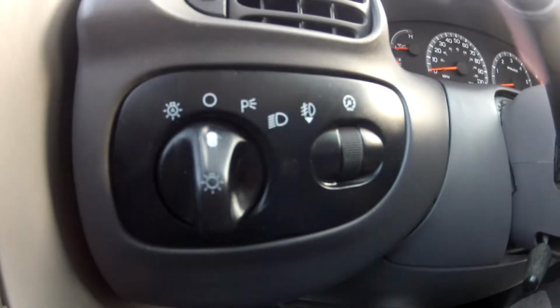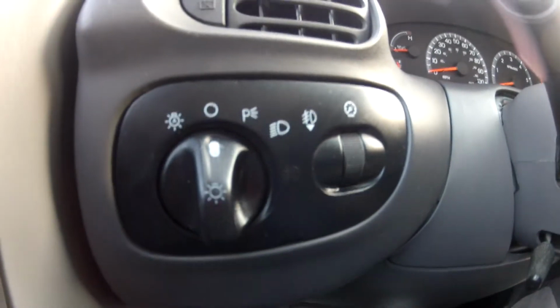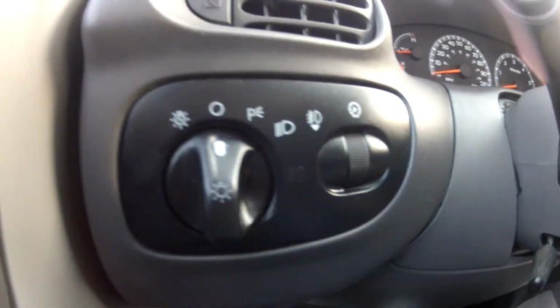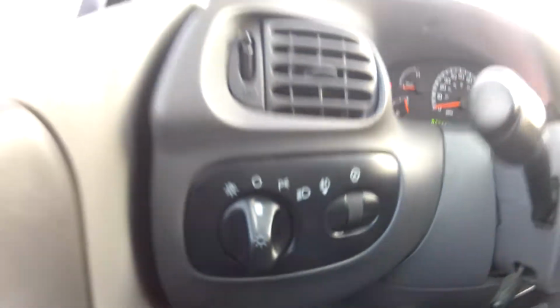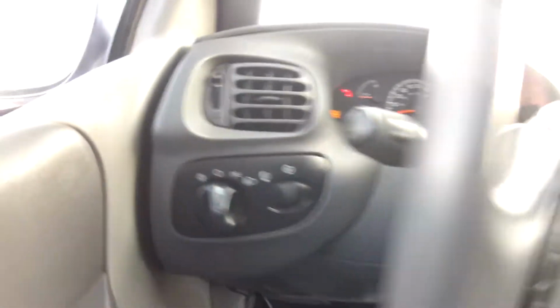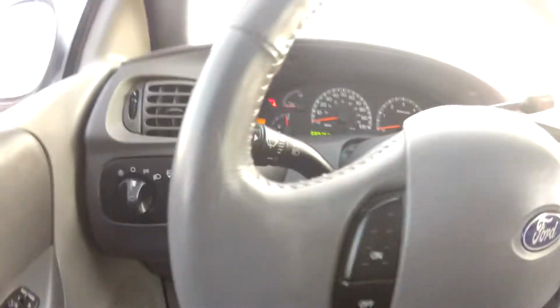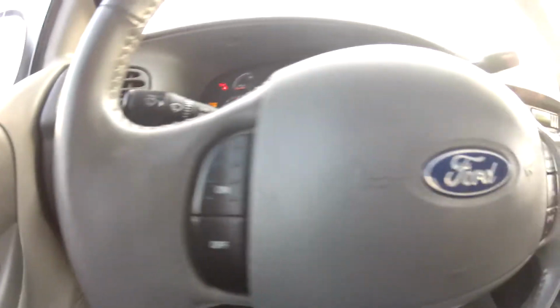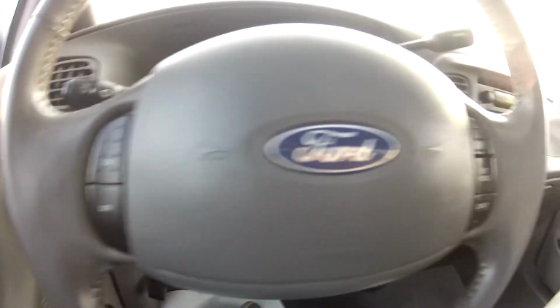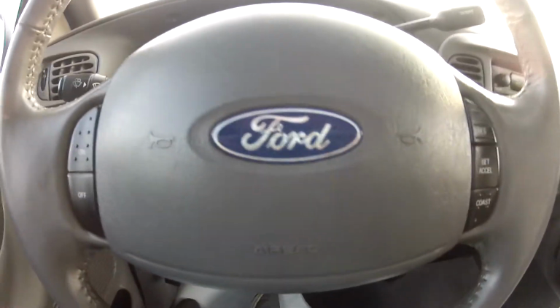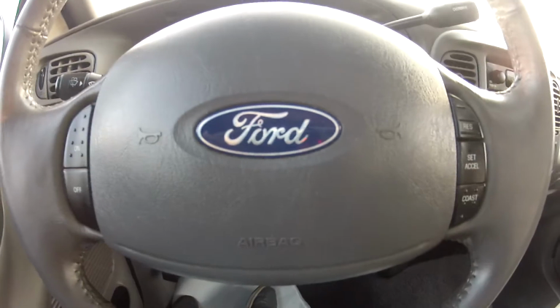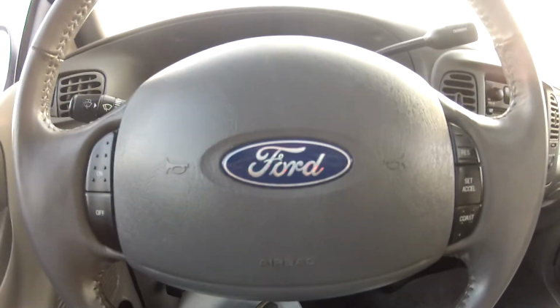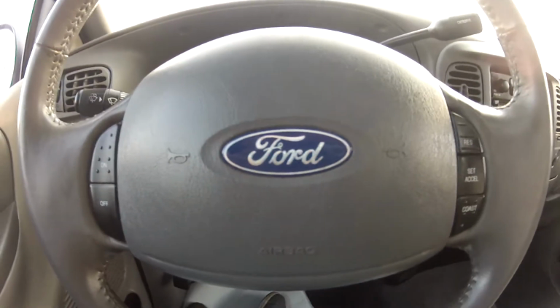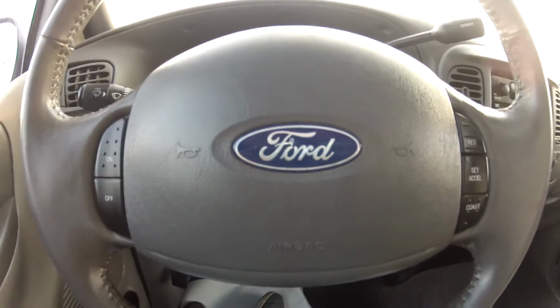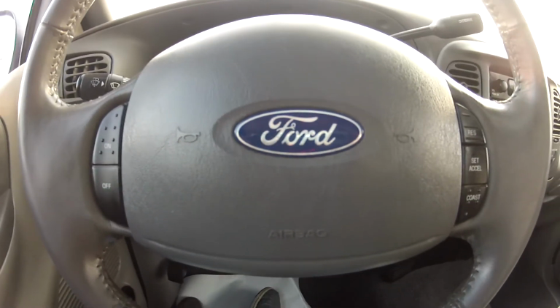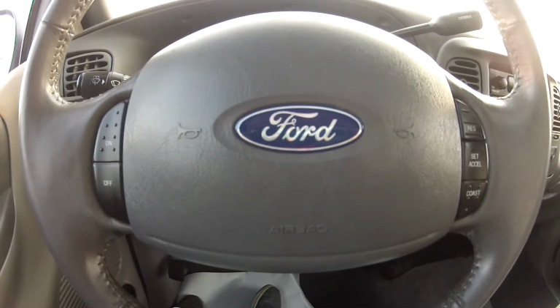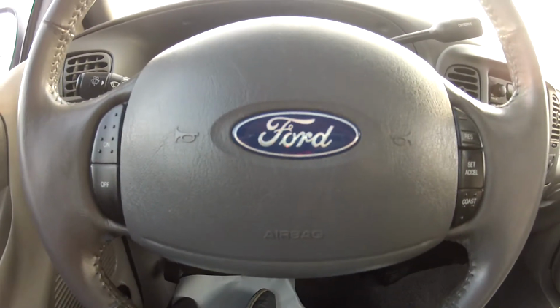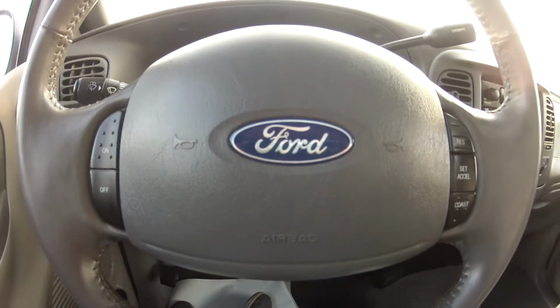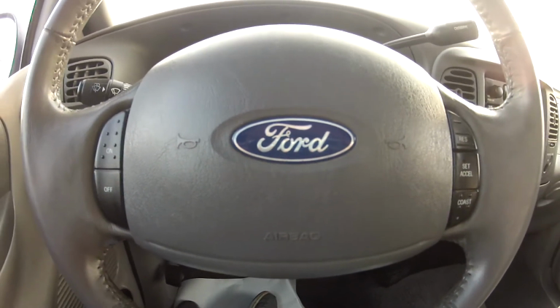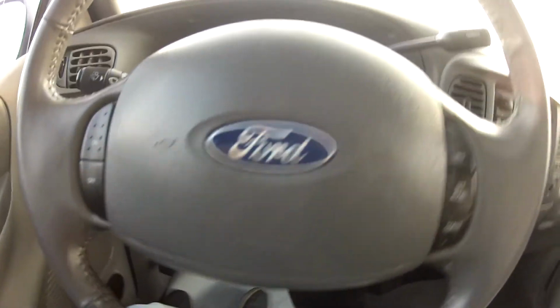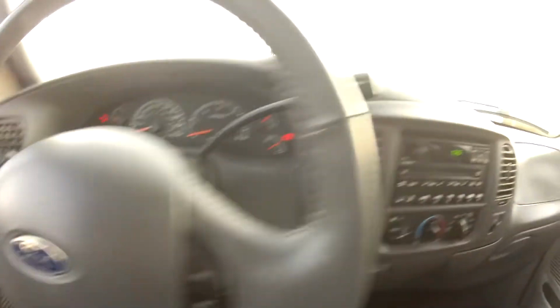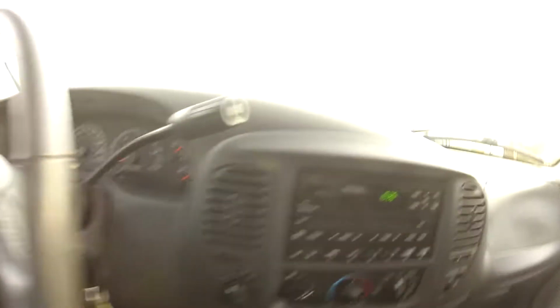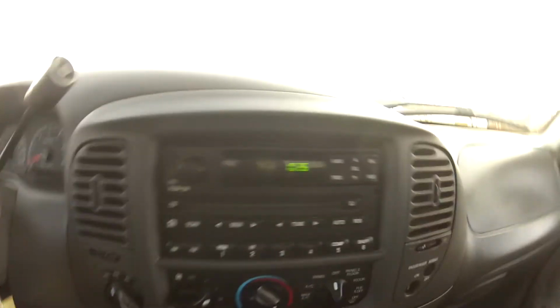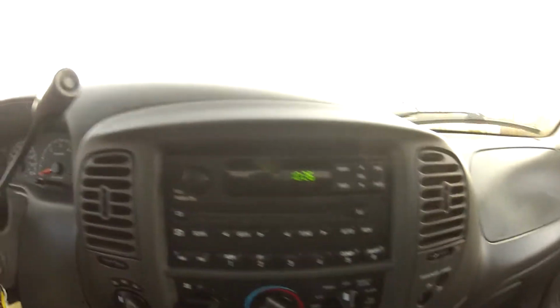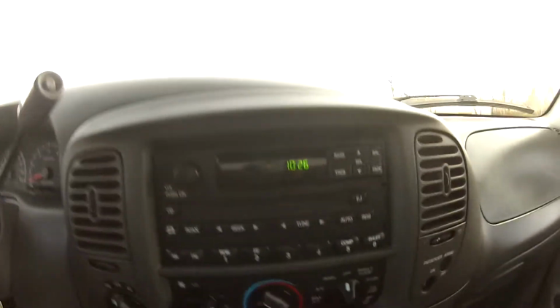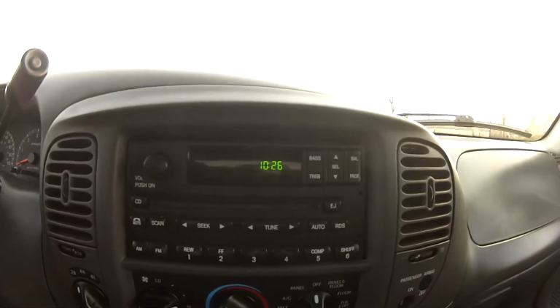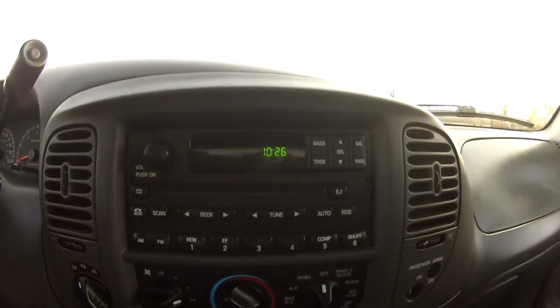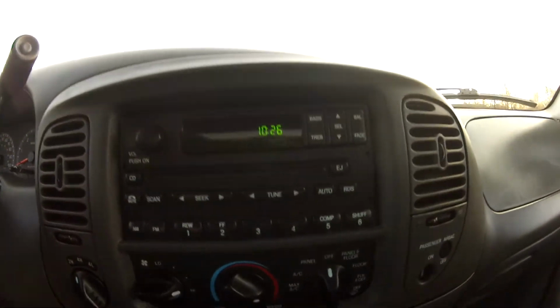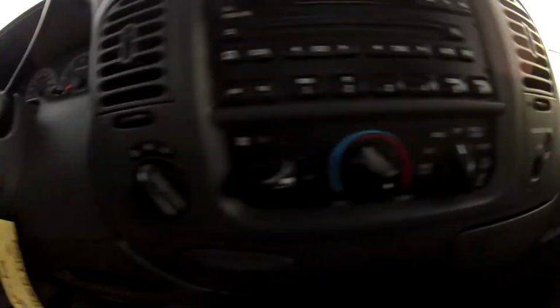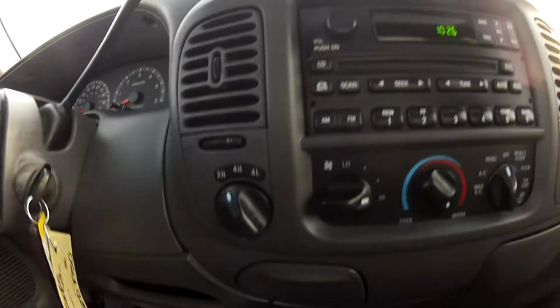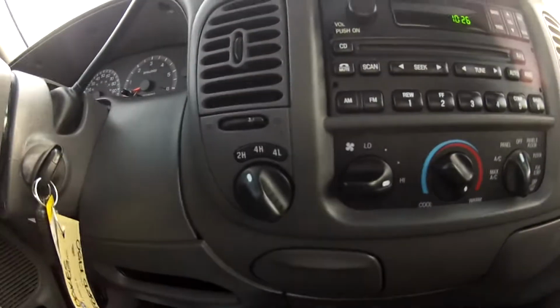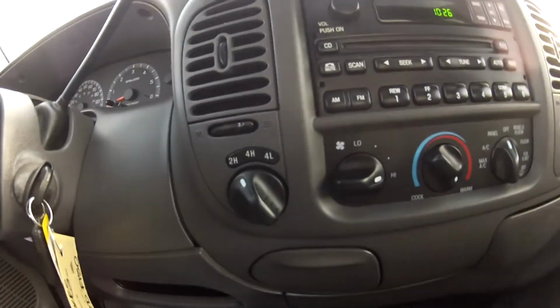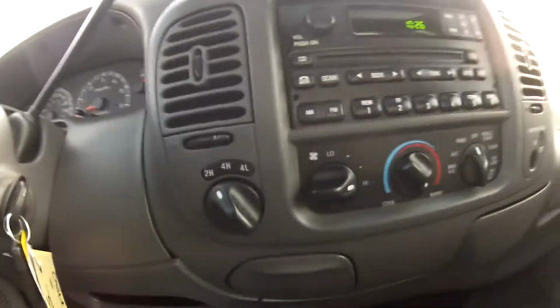It does have automatic daytime running headlights as well as fog lights, and it does feature cruise control controls on your steering wheel. It also has a CD player and an electronic transfer case.